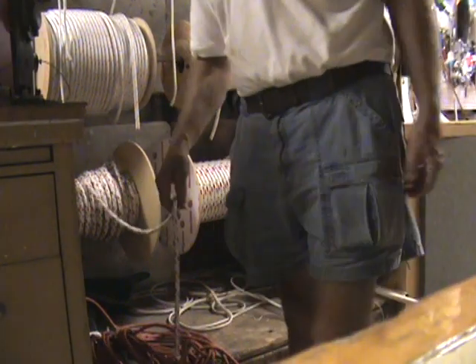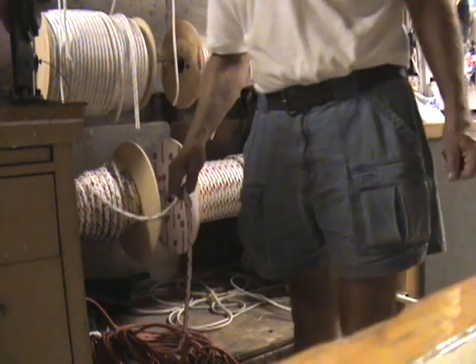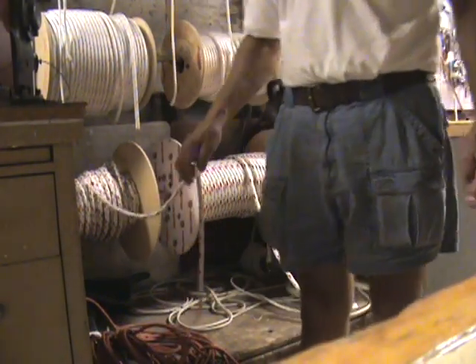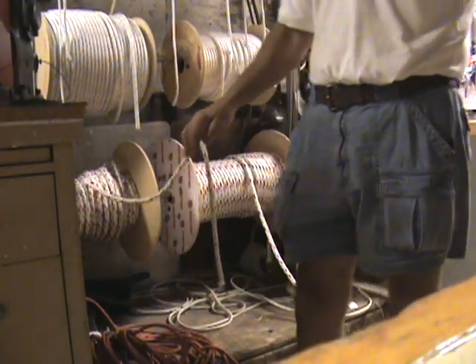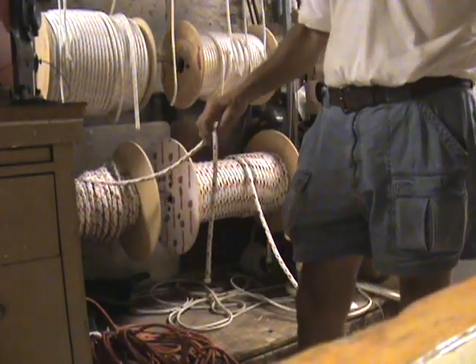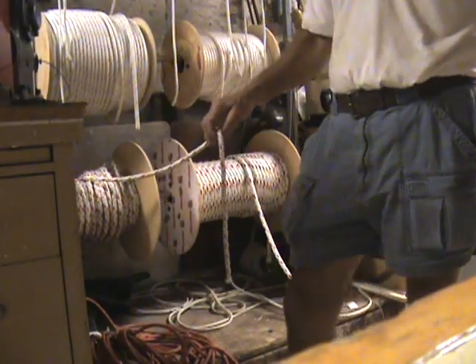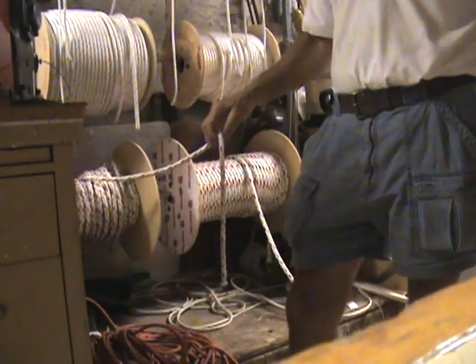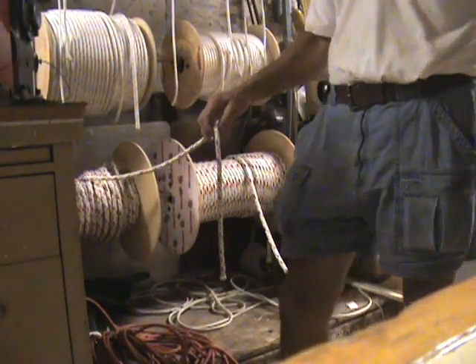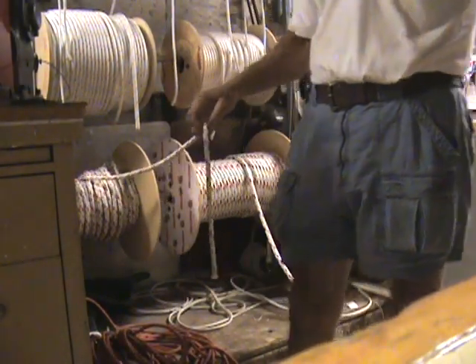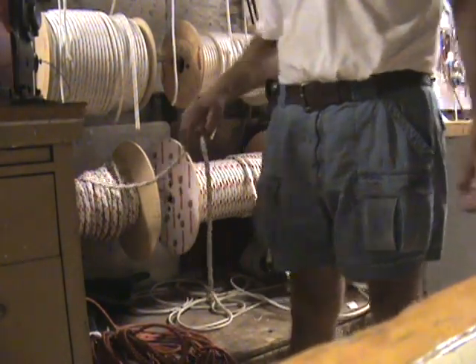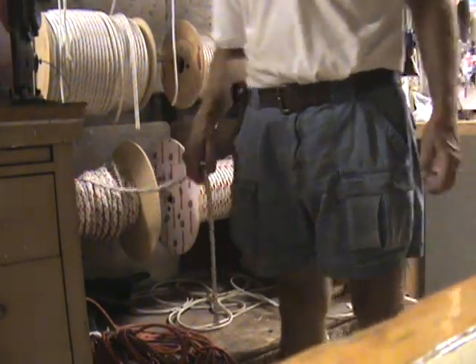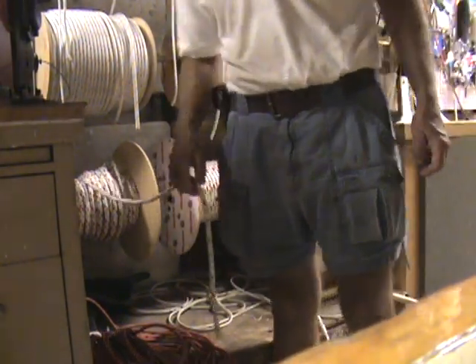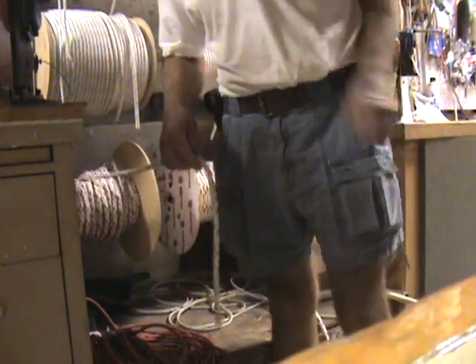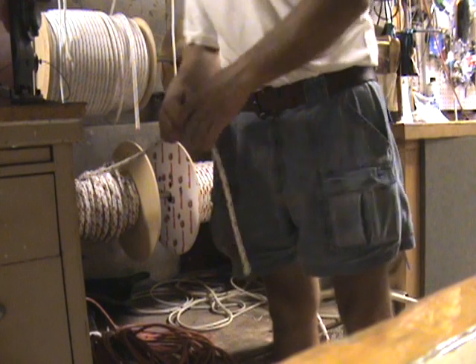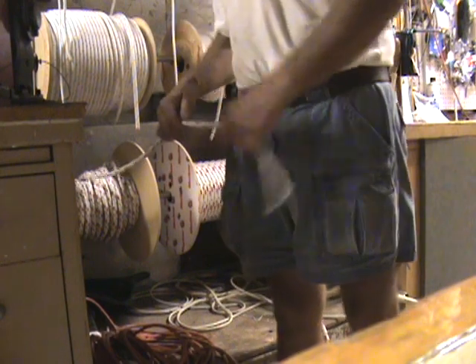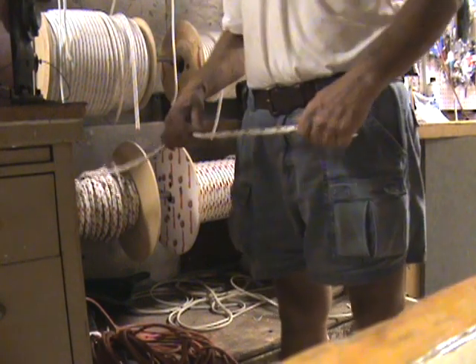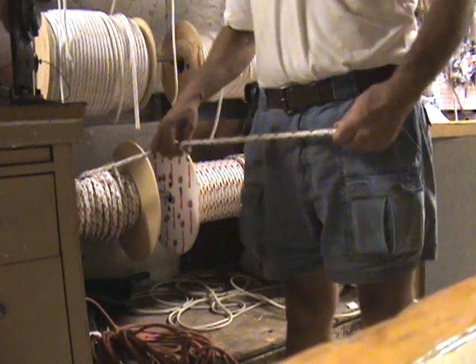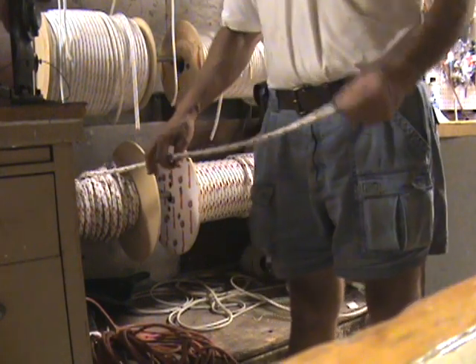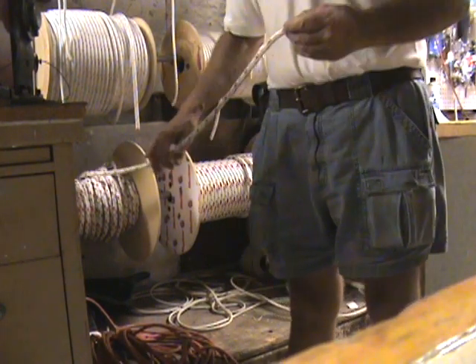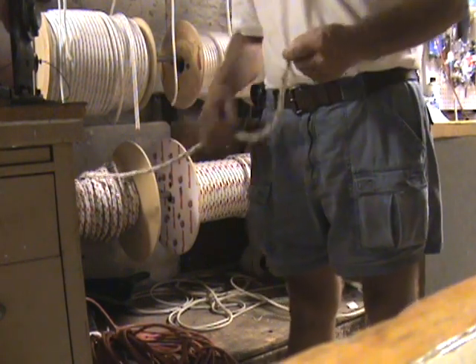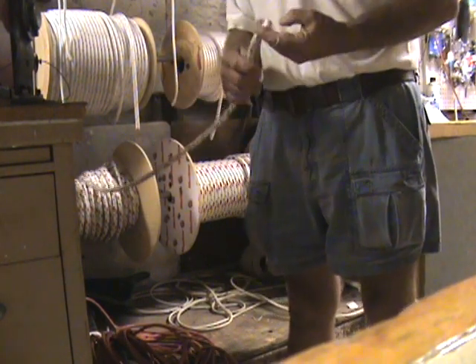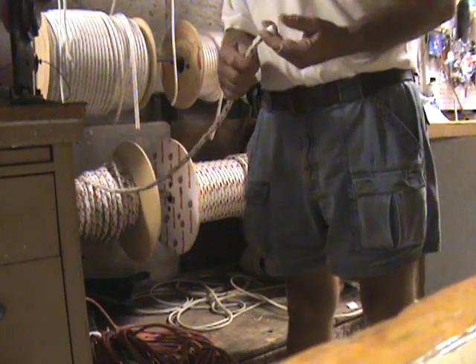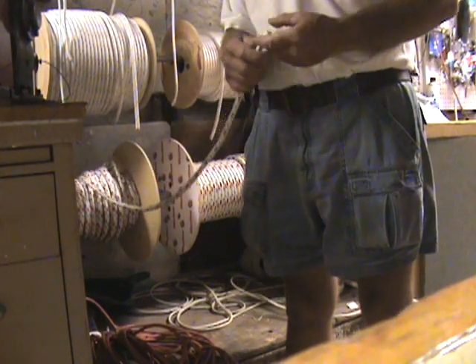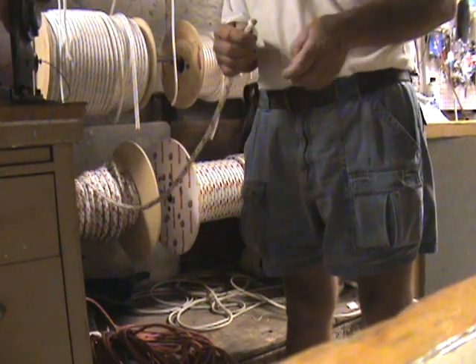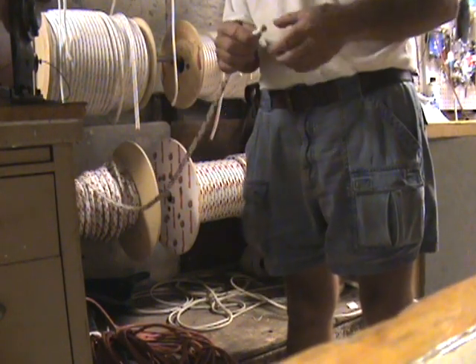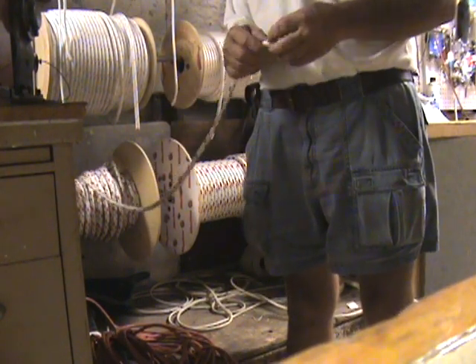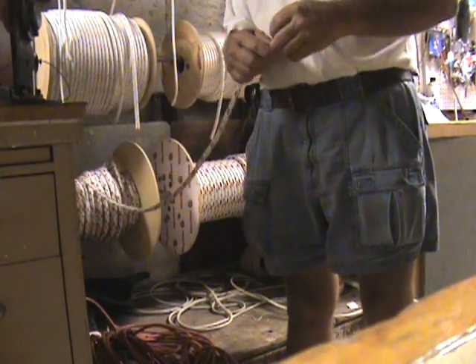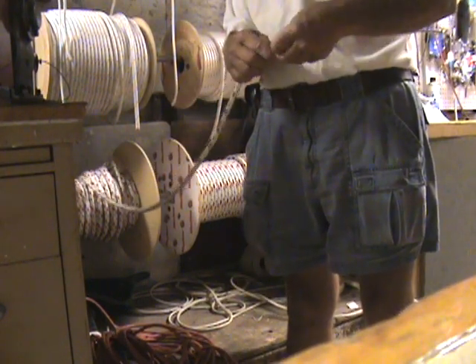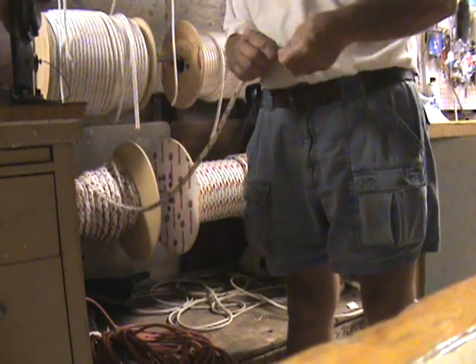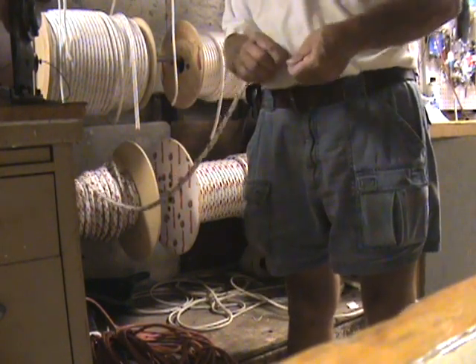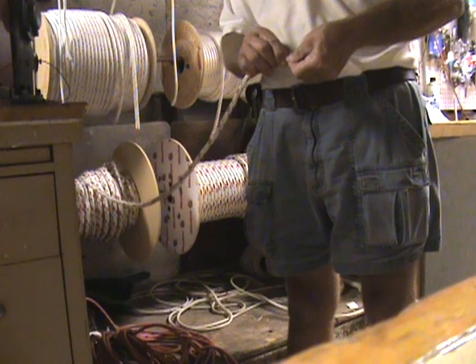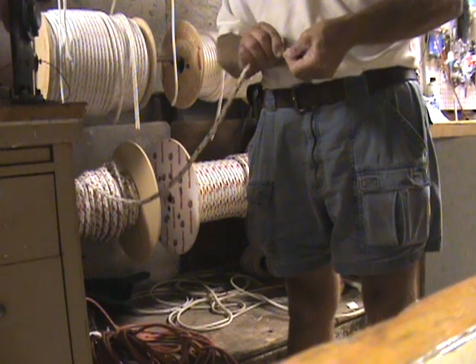We're going to do an in-for-in splice — a constant diameter in-for-in splice, typically used for continuous line furlers like the Hood 7-10s, 8-10s, and 9-10s.